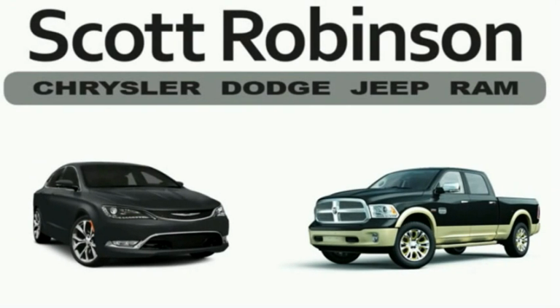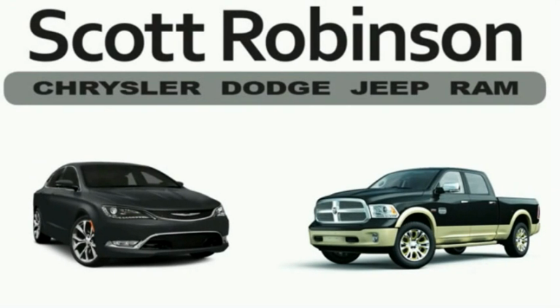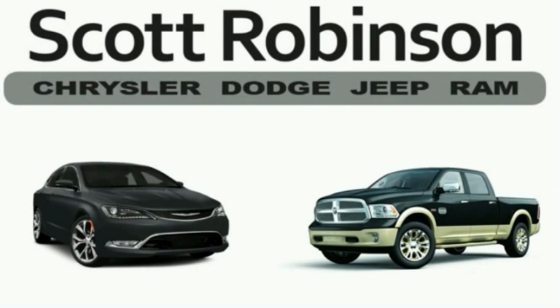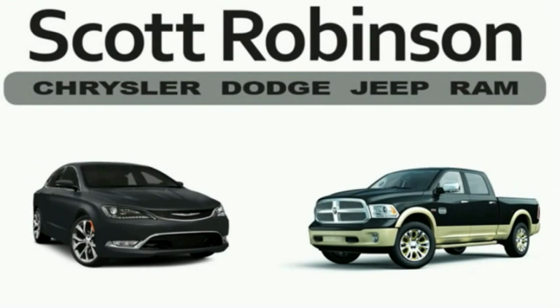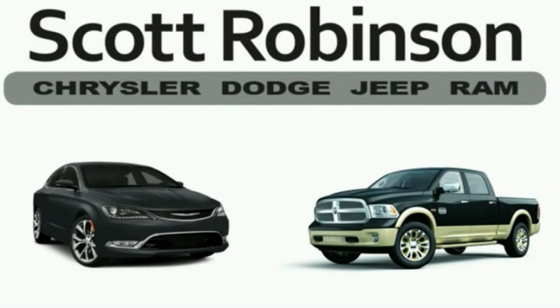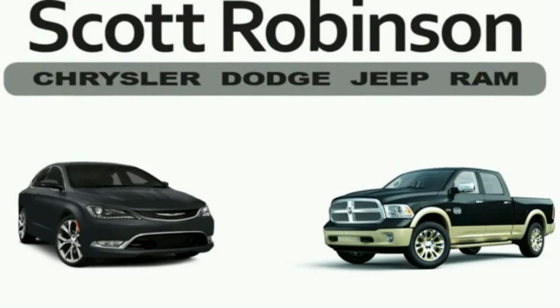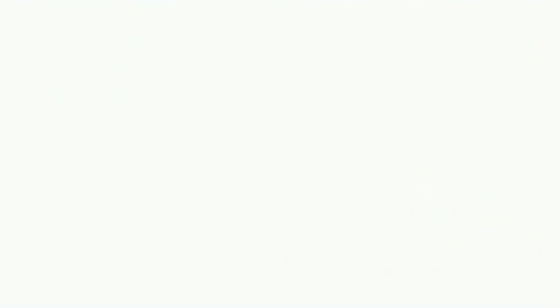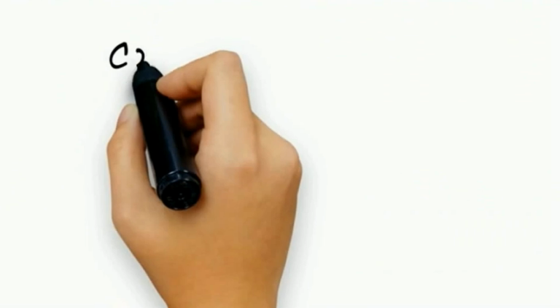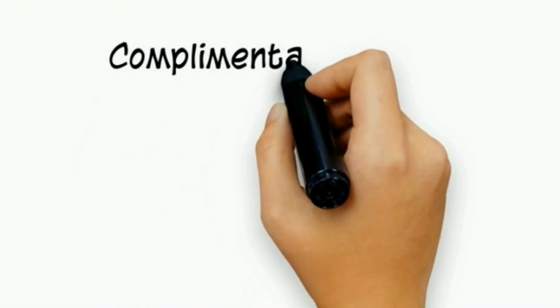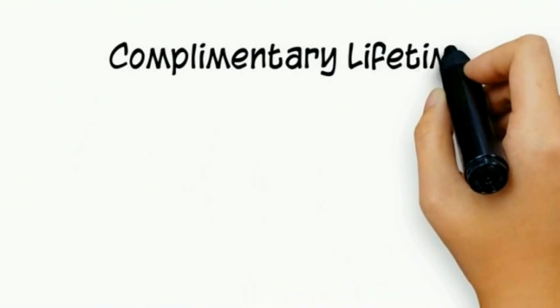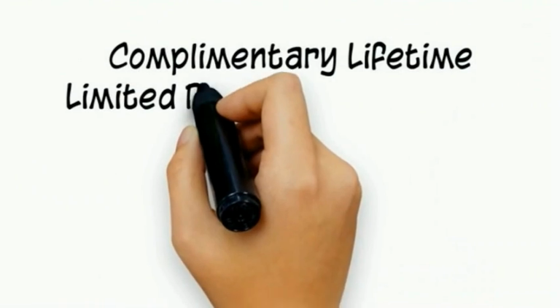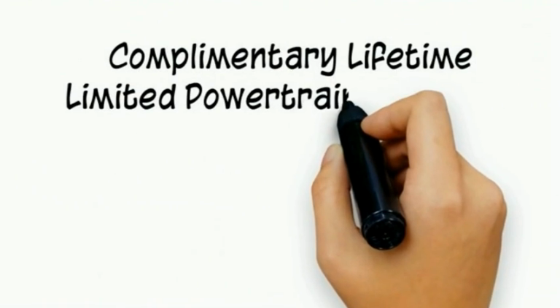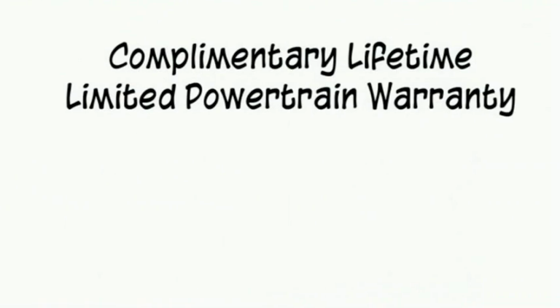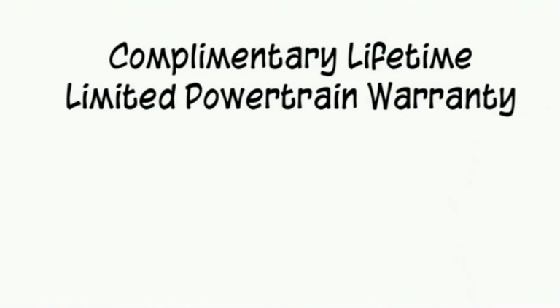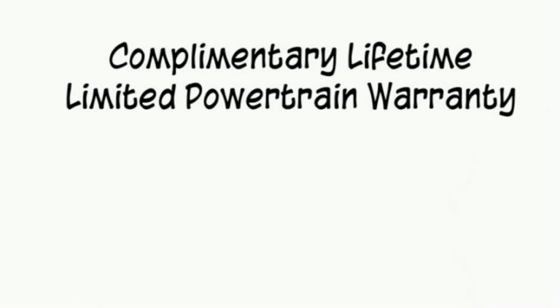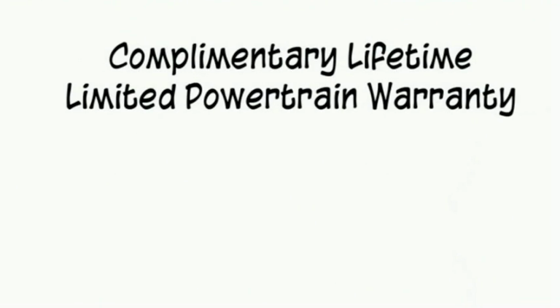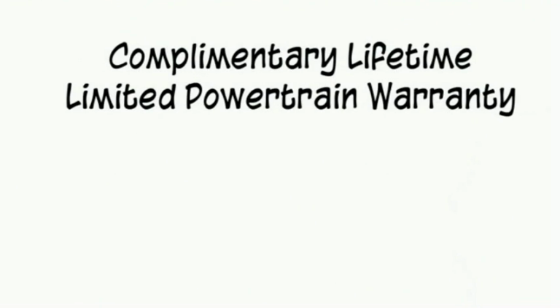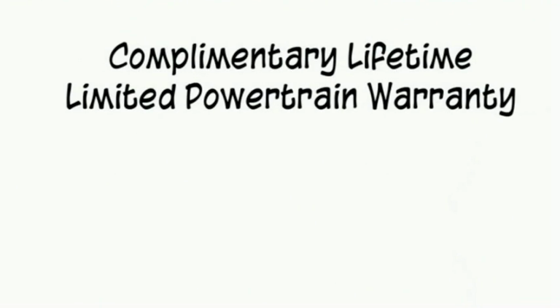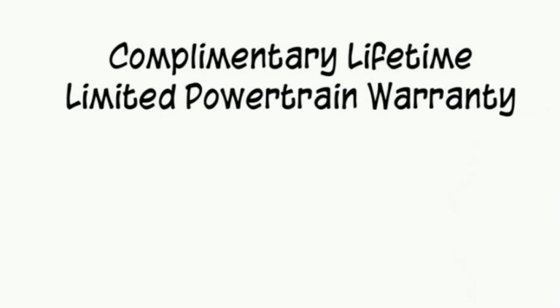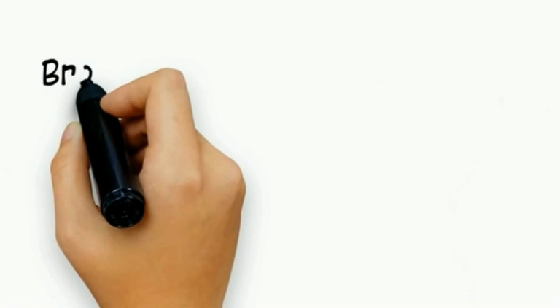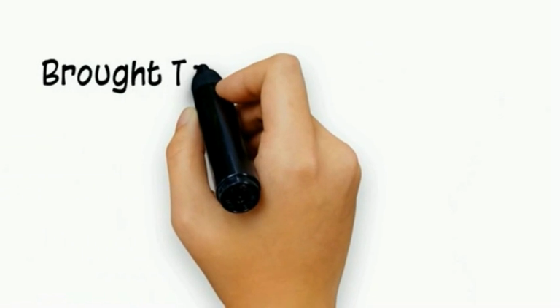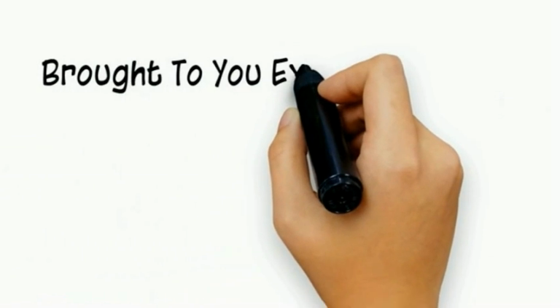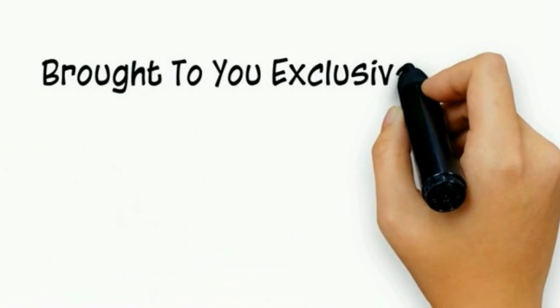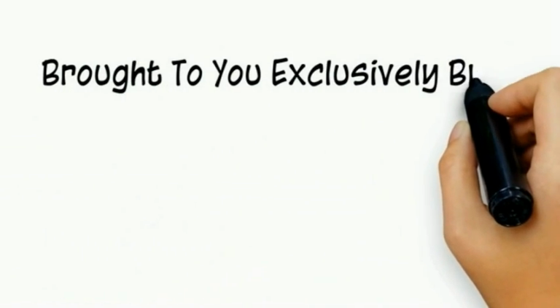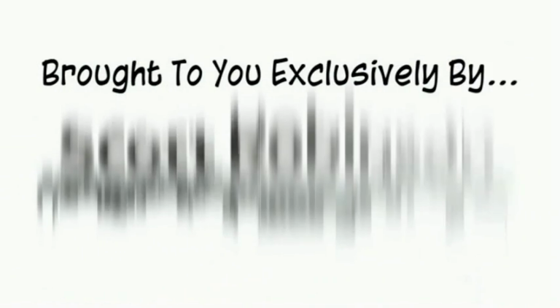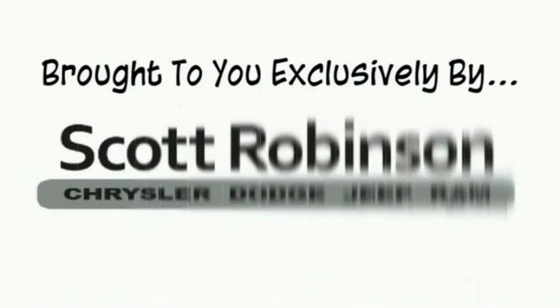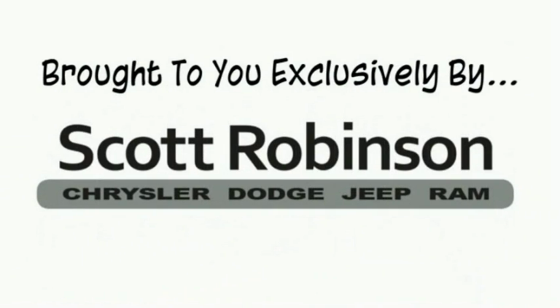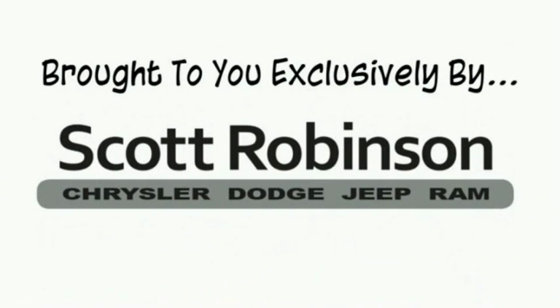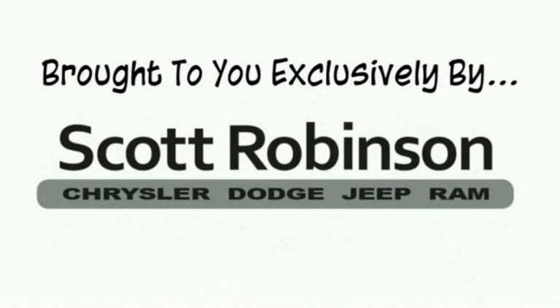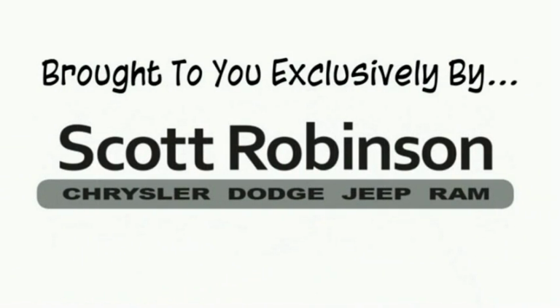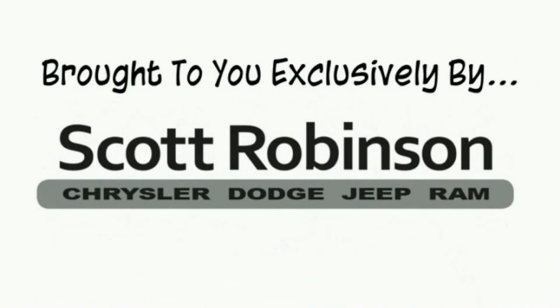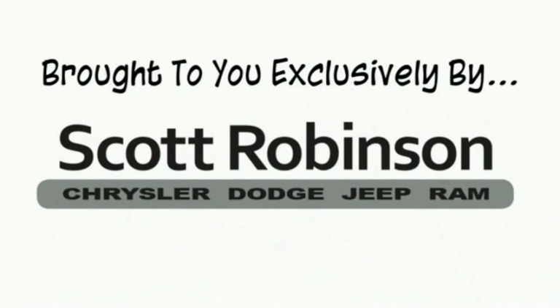Thinking about purchasing or leasing a car from Scott Robinson? Did you know that your new car is covered with a complimentary lifetime limited powertrain warranty? This is not just the manufacturer's warranty — this is something we bring you exclusively at Scott Robinson Chrysler.